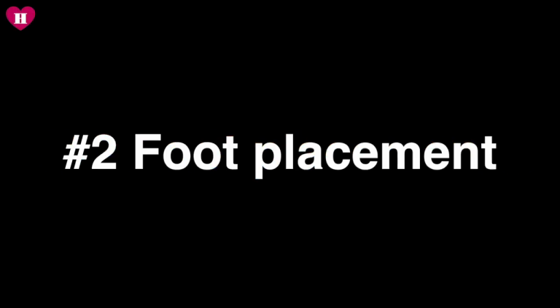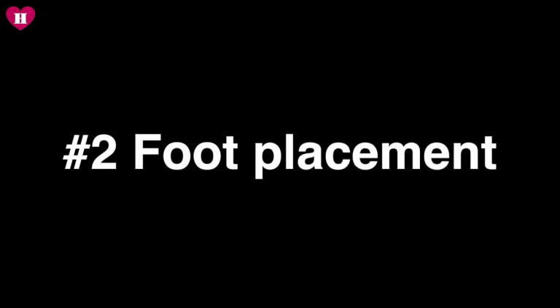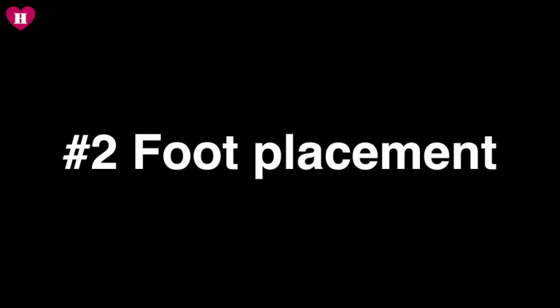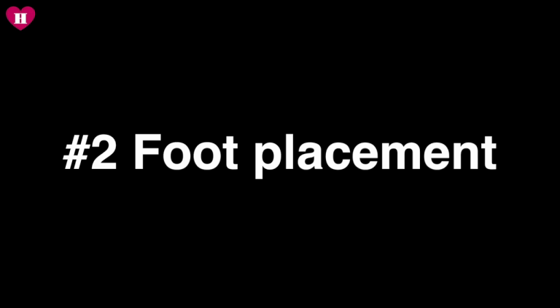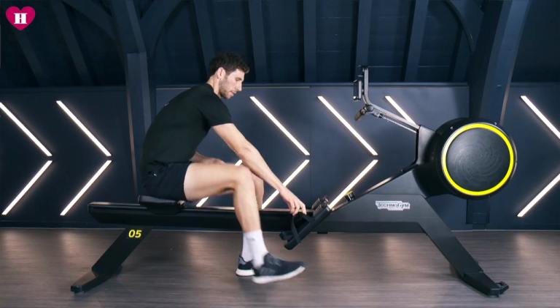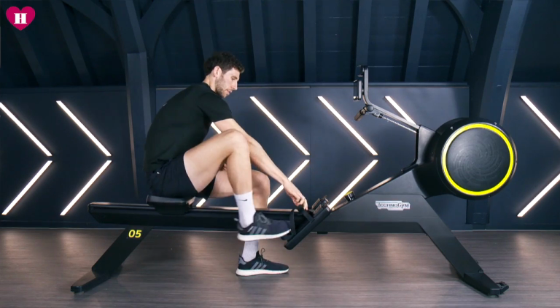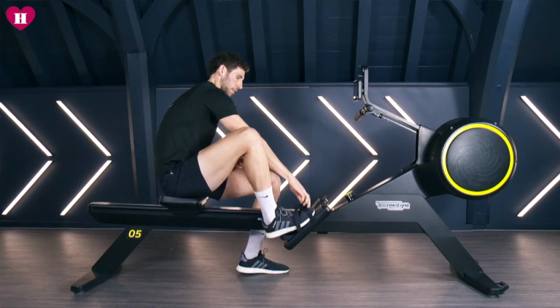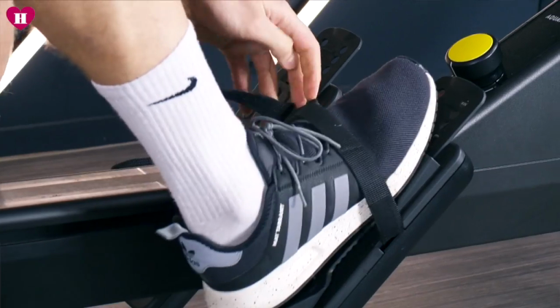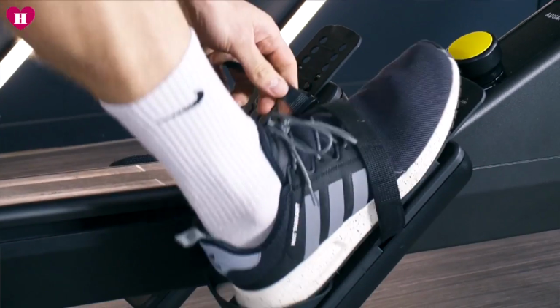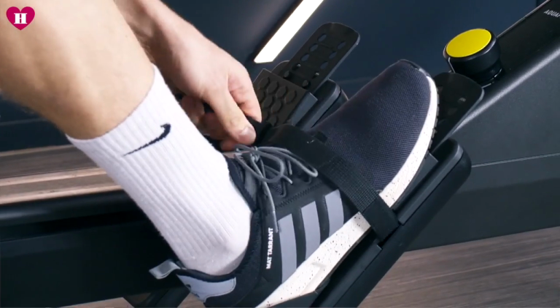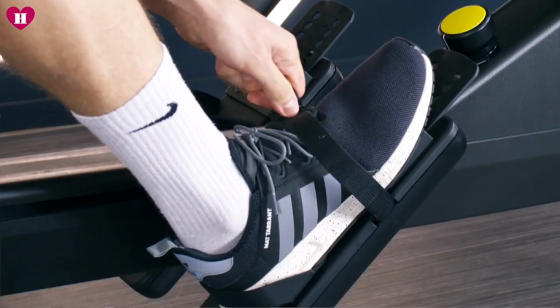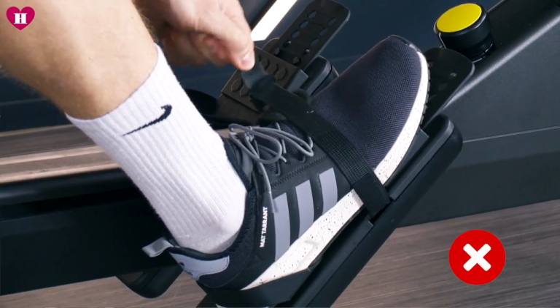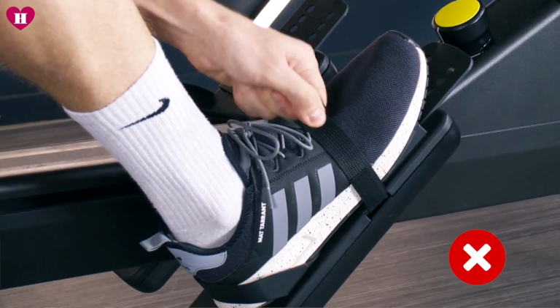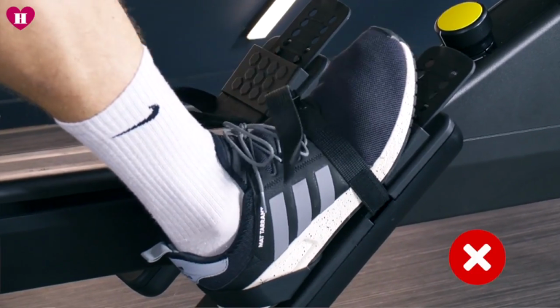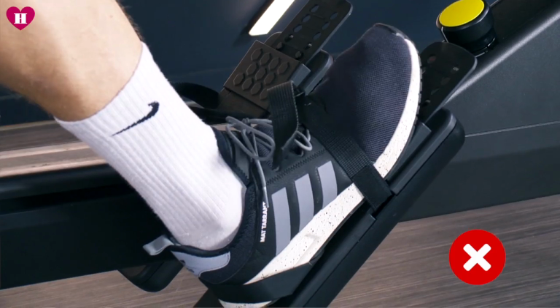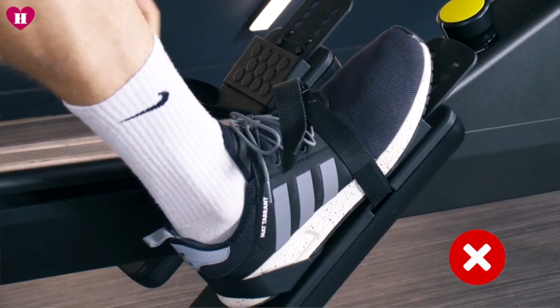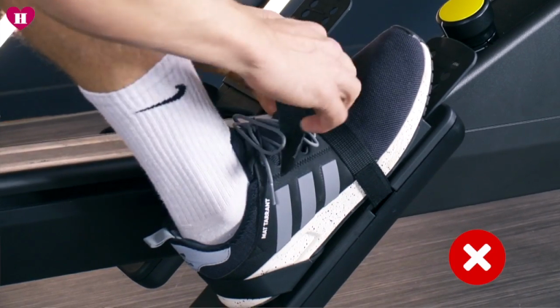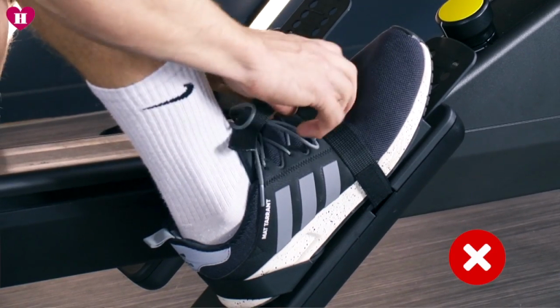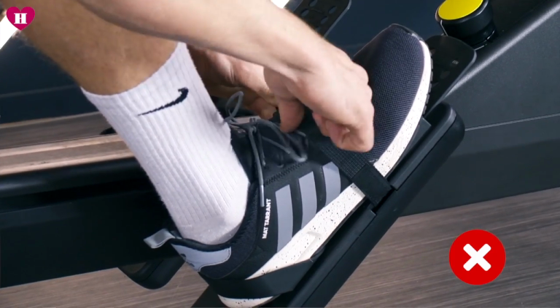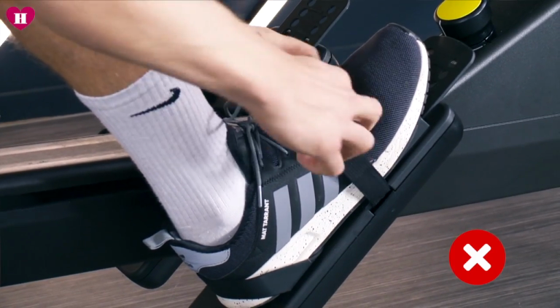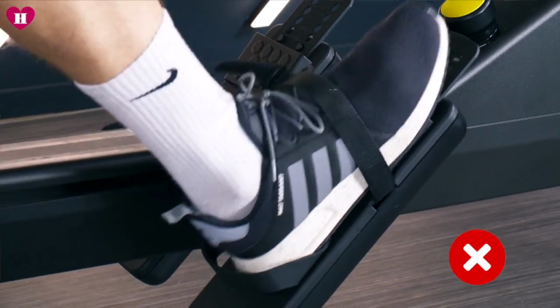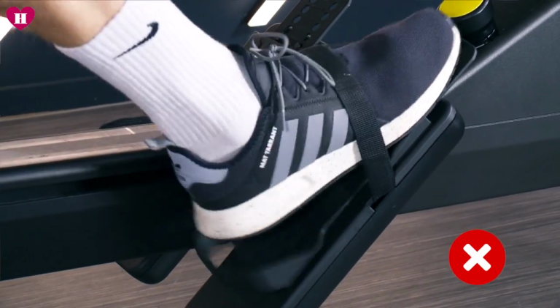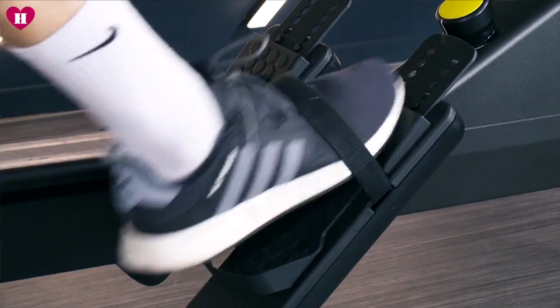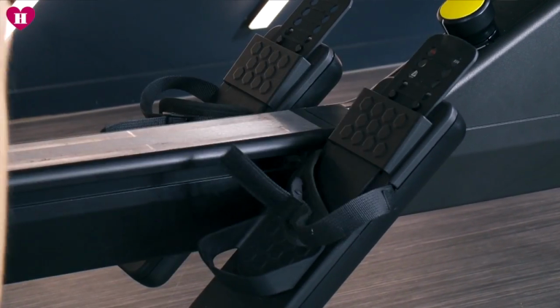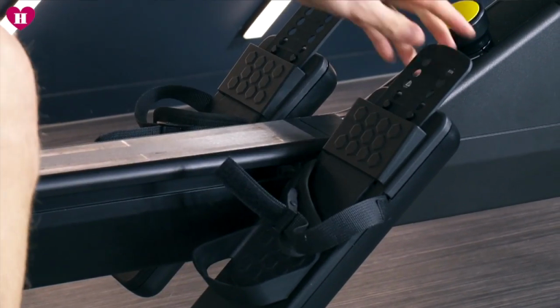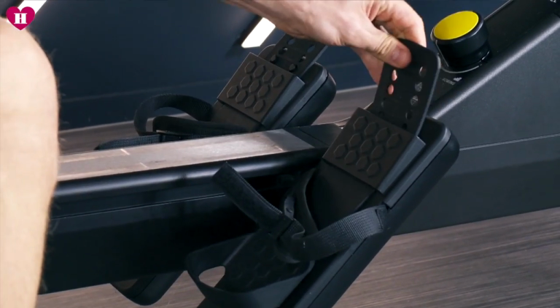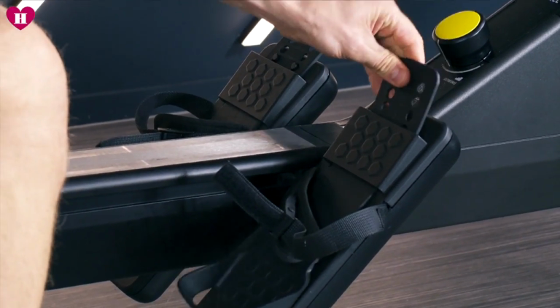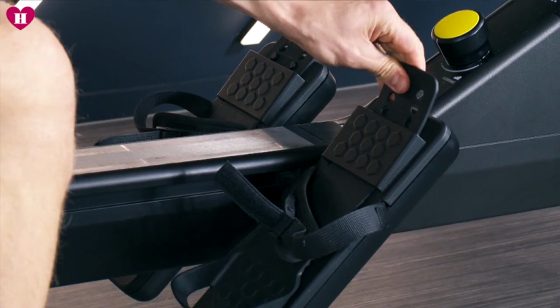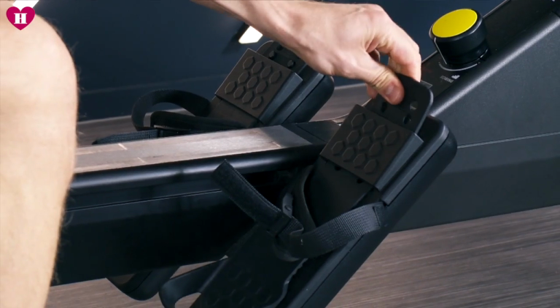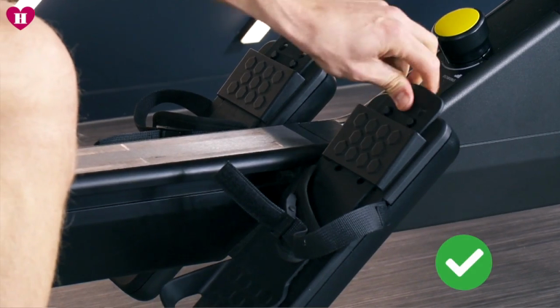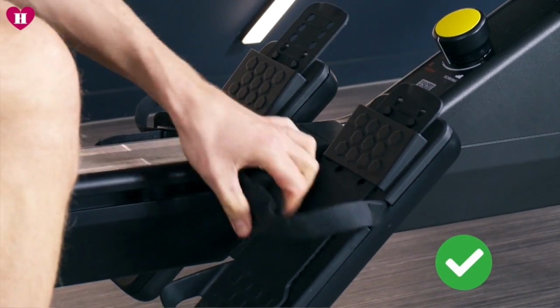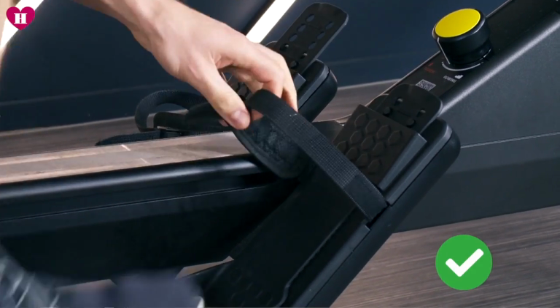Step two: foot placement. Look at what your feet are set on. It's very easy to adjust the feet — you just pull the straps towards you and lift it up. The basic setting that you want to be on is have the strap around the toe joint.